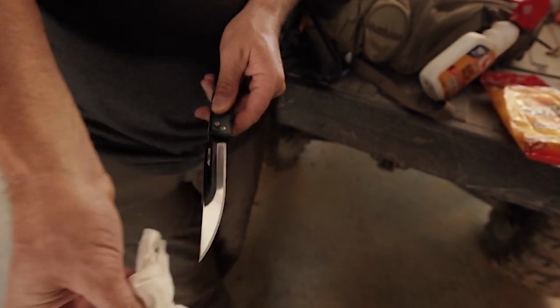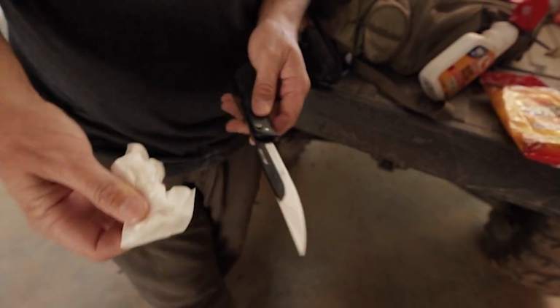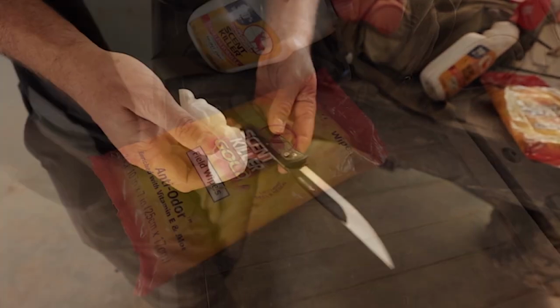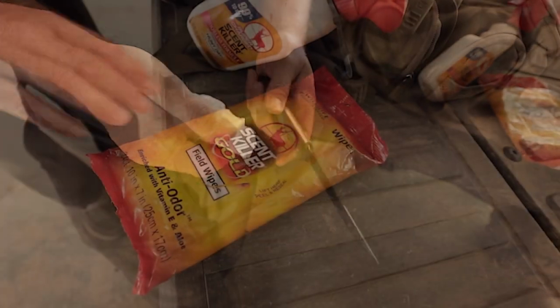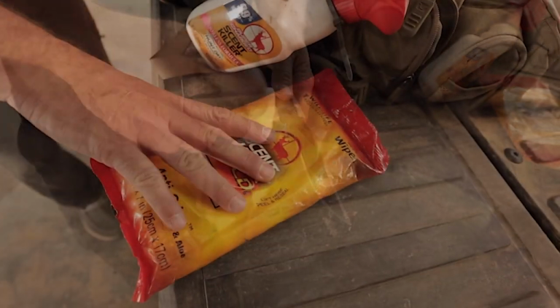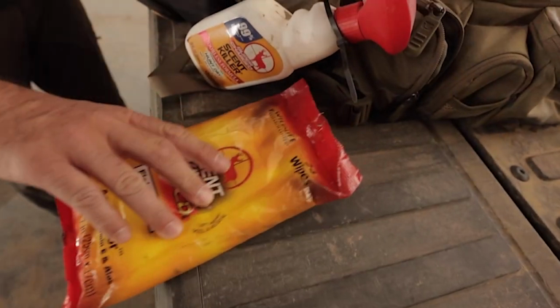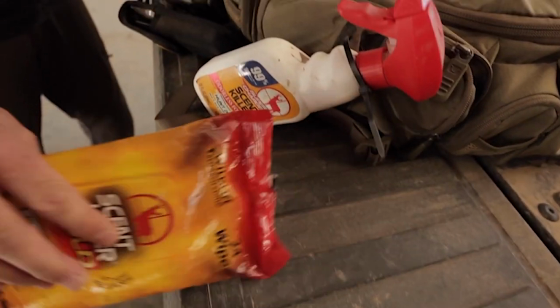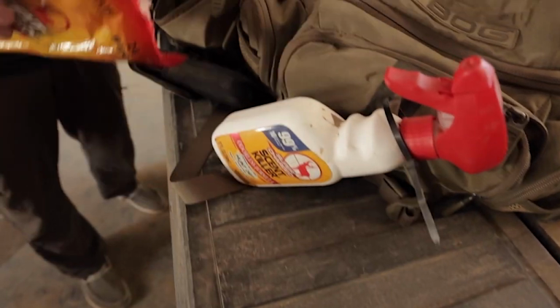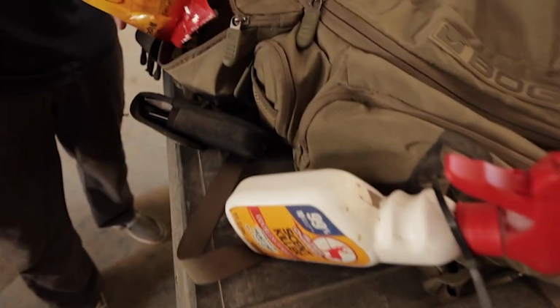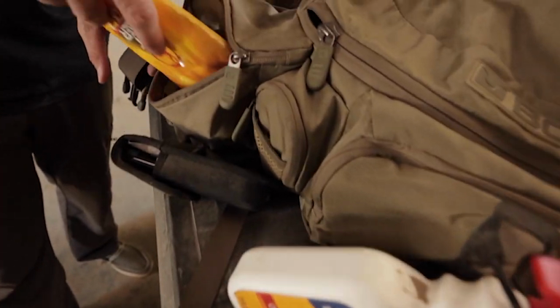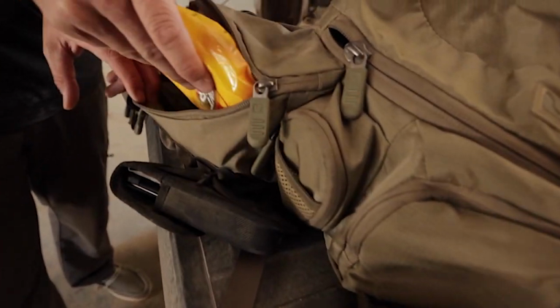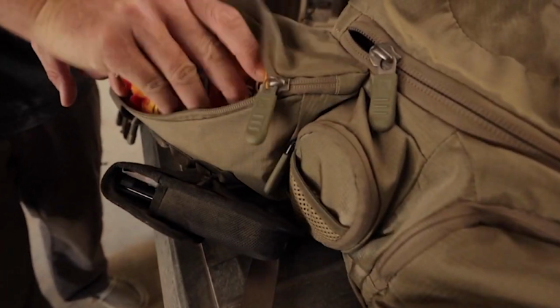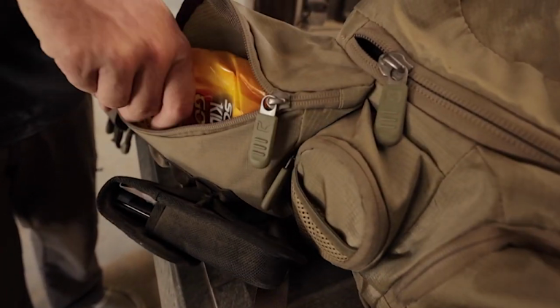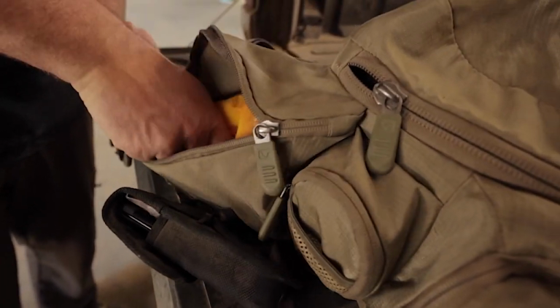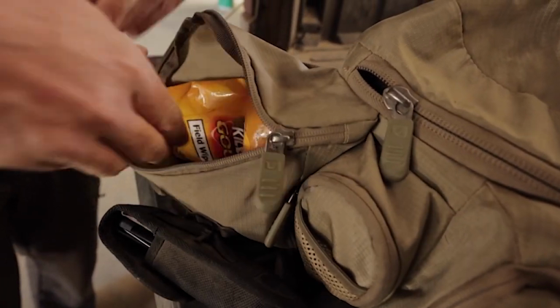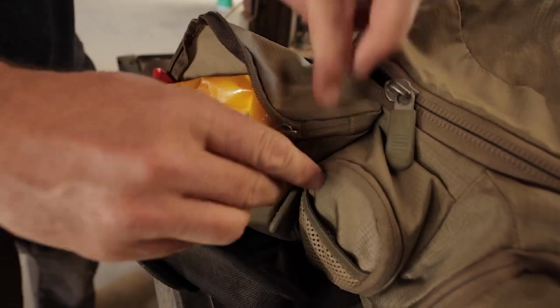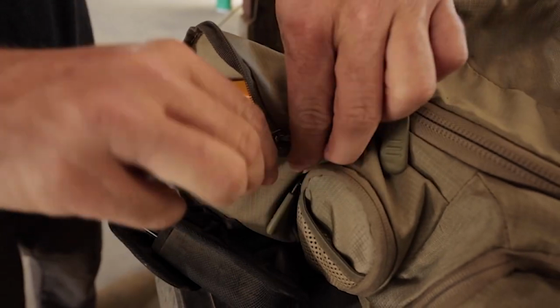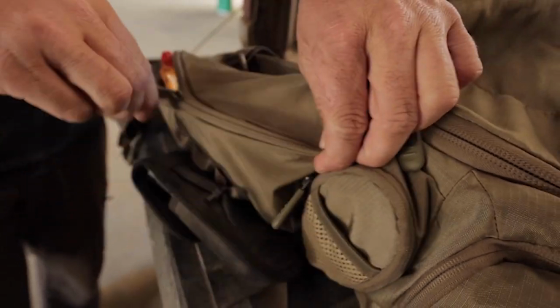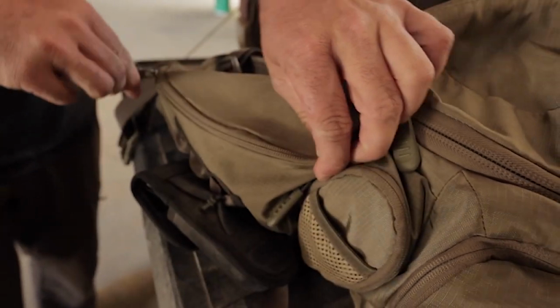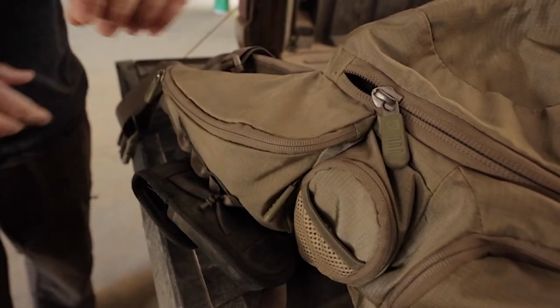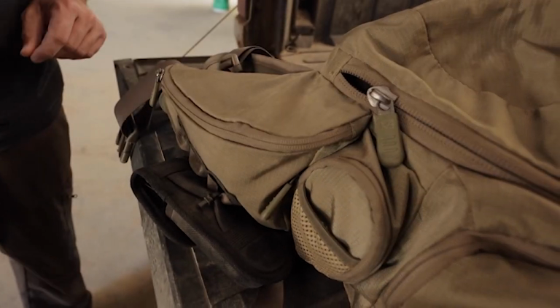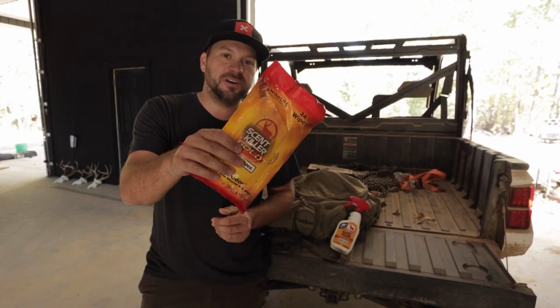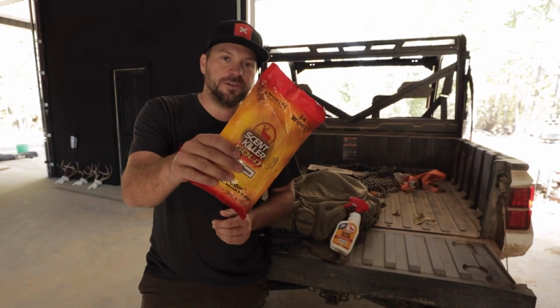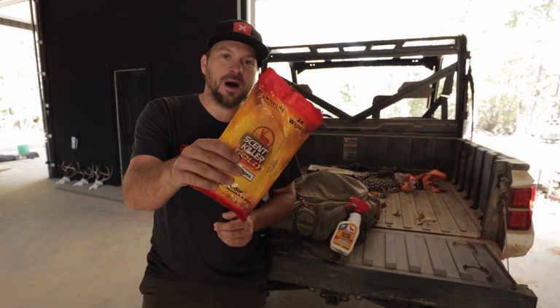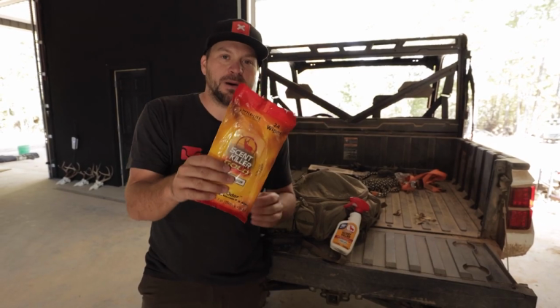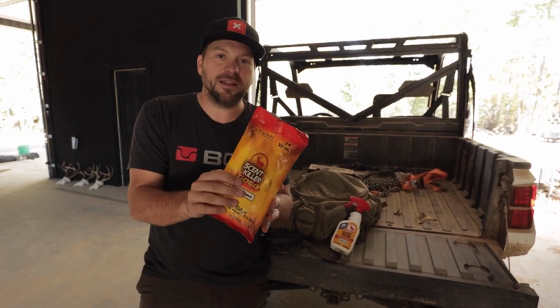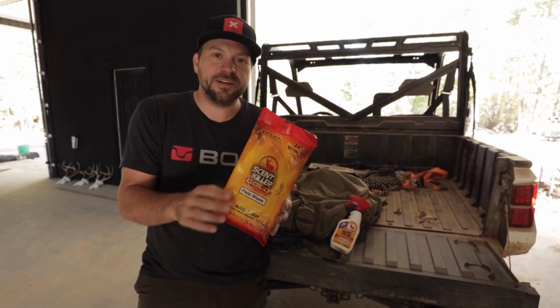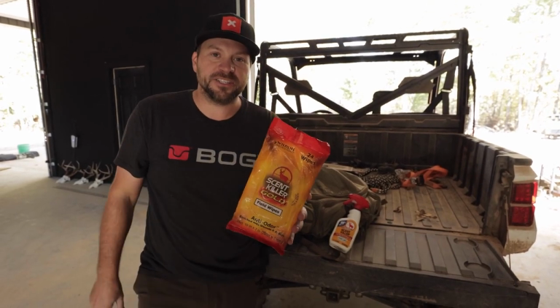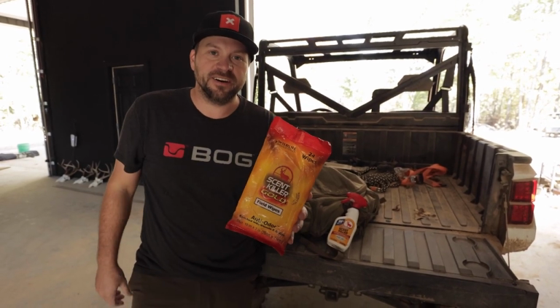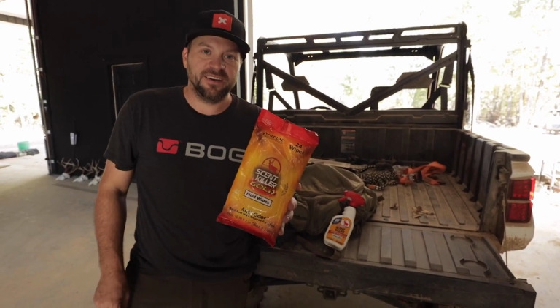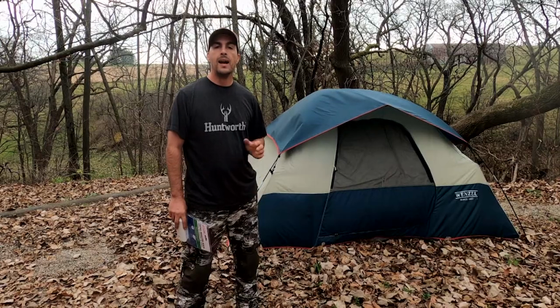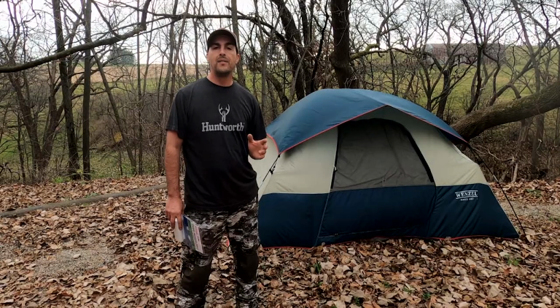These things always stay in my pack. There are 24 of them that come in a package, and like I said, I never go to the field without them. Check them out — the Scent Killer Gold Field Wipes by Wildlife Research Center.